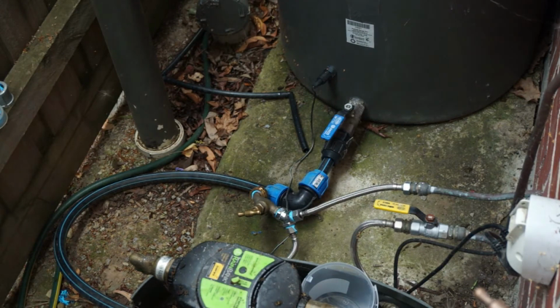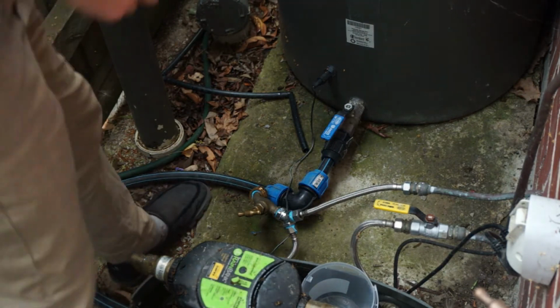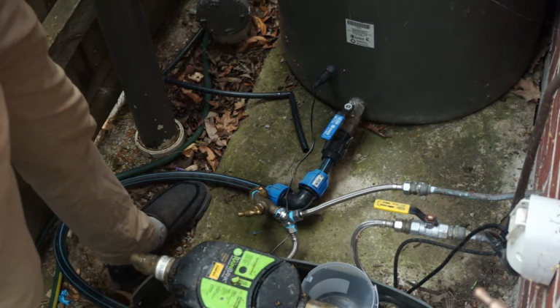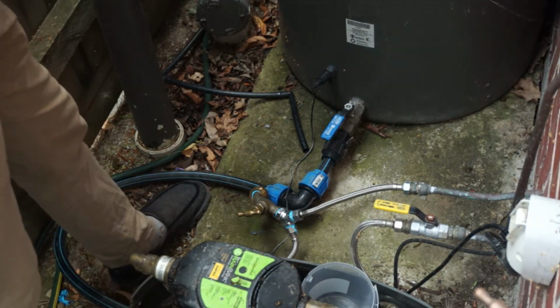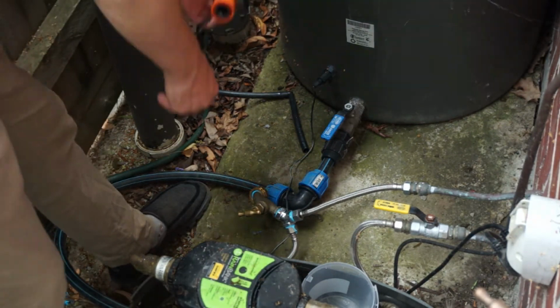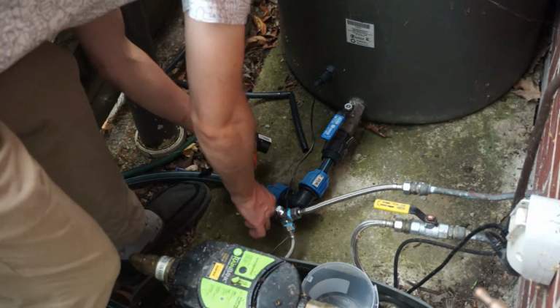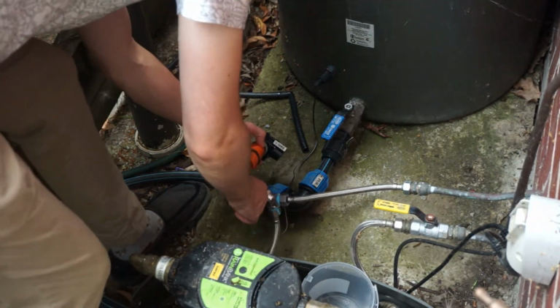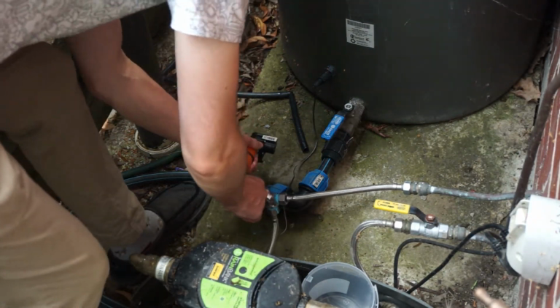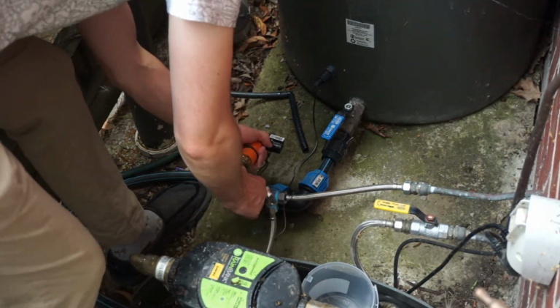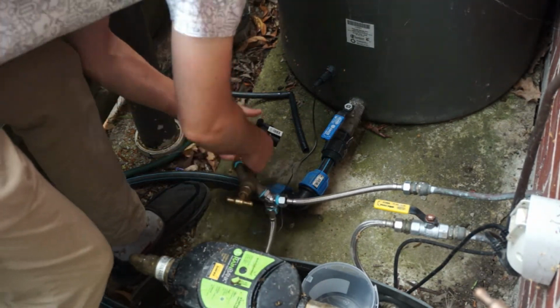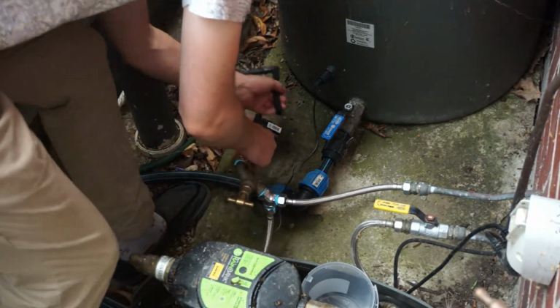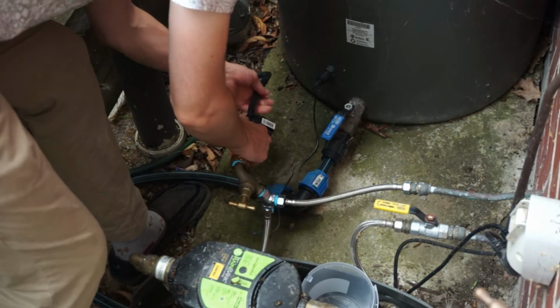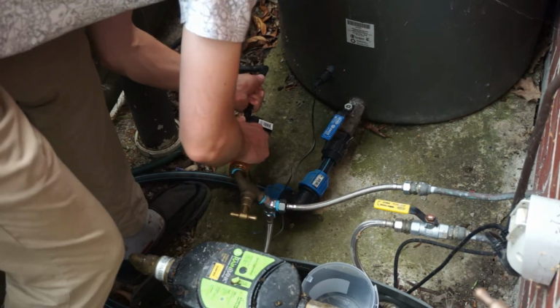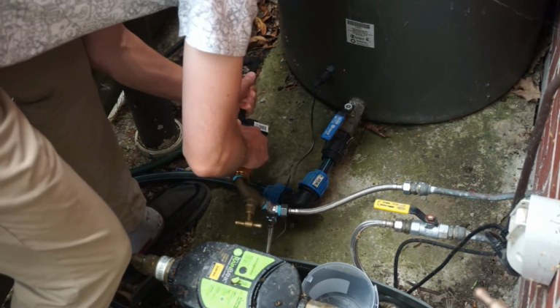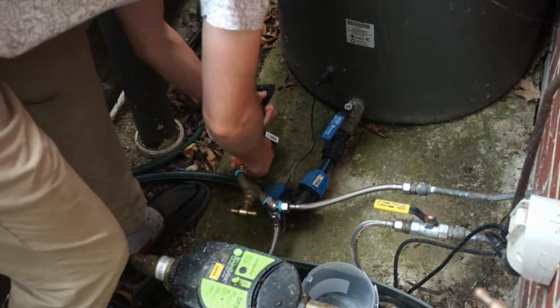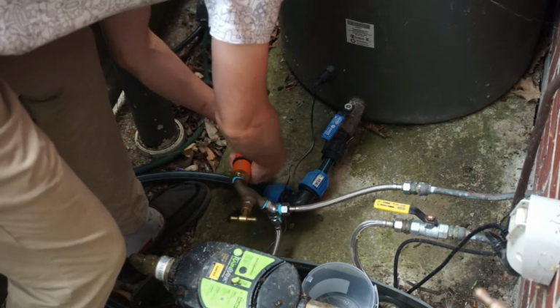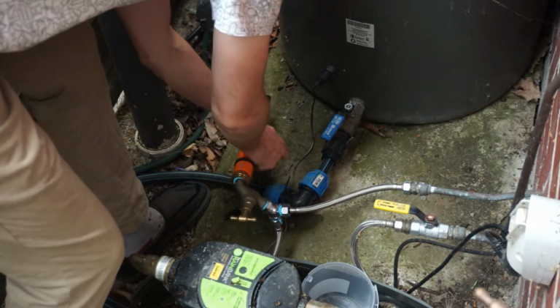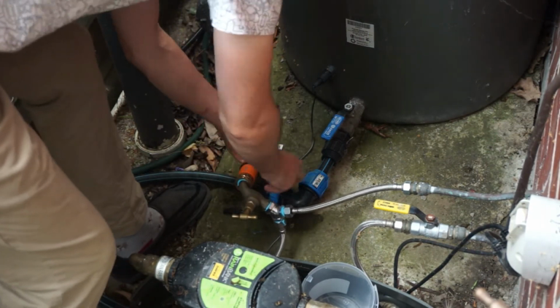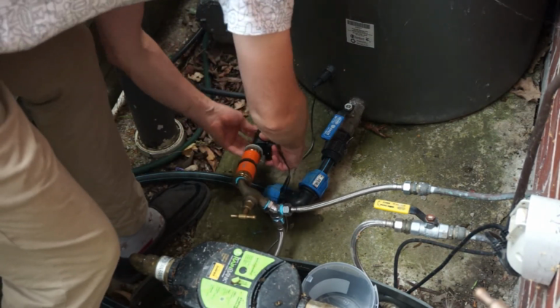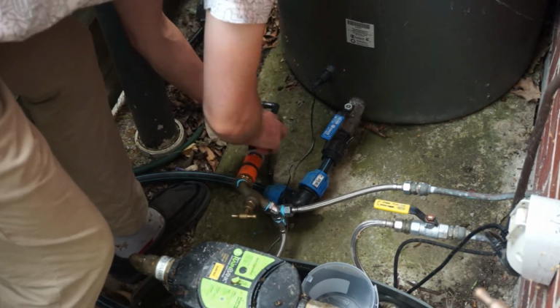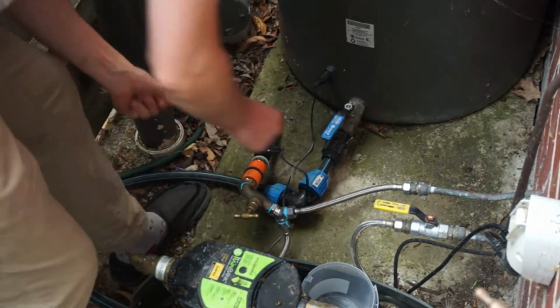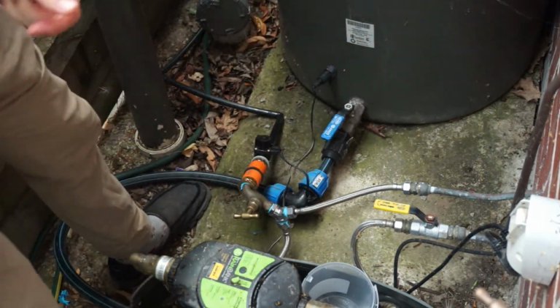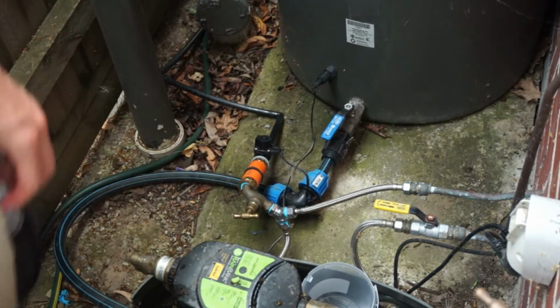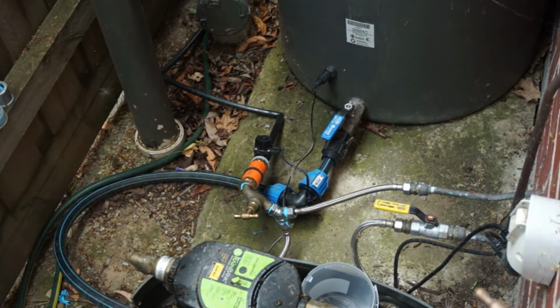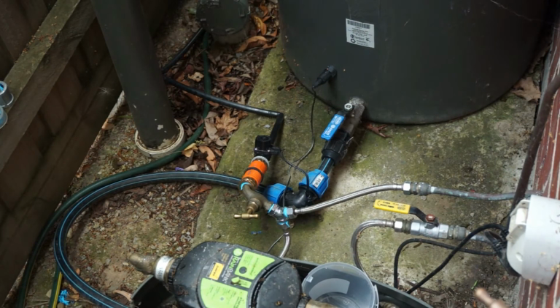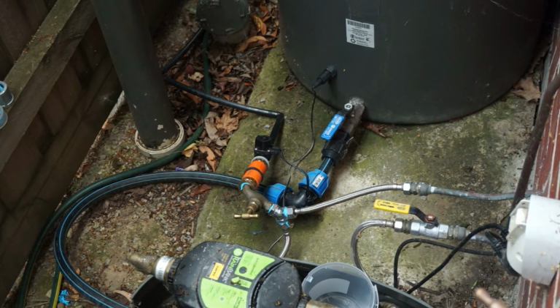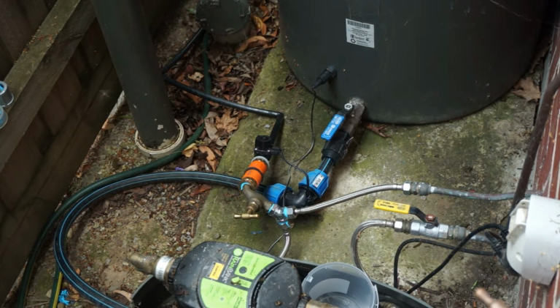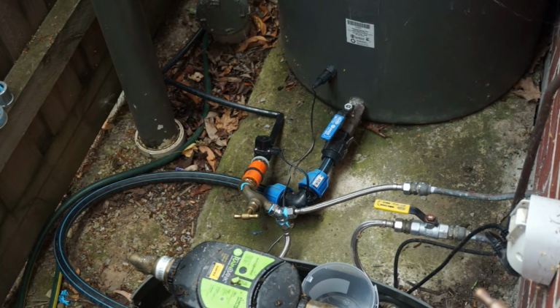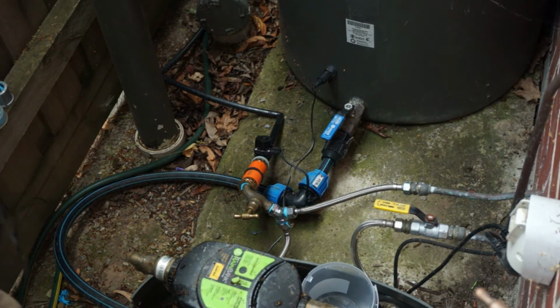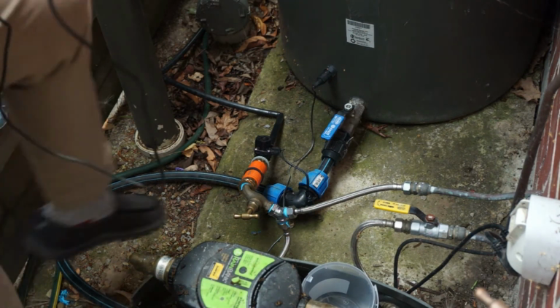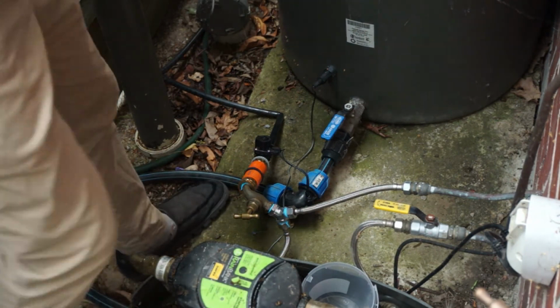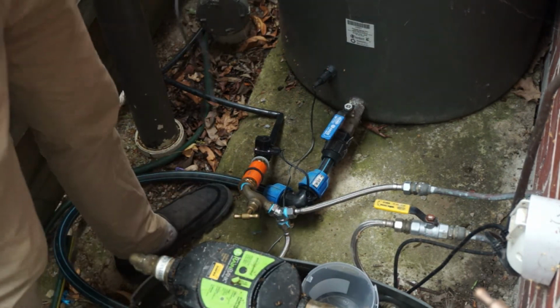Next, take it outside and plug the valve up to your tap, then connect your sprinkler pipes up to the valve. I have my tap coming off my tank so that I can use rainwater to water my garden.